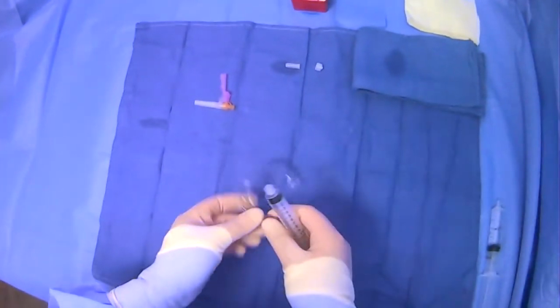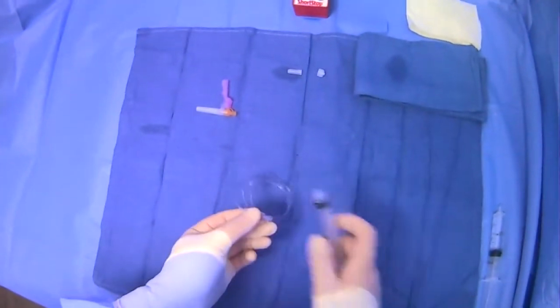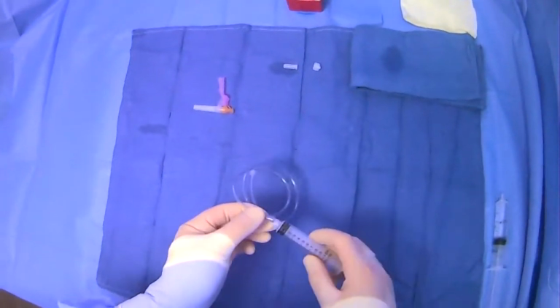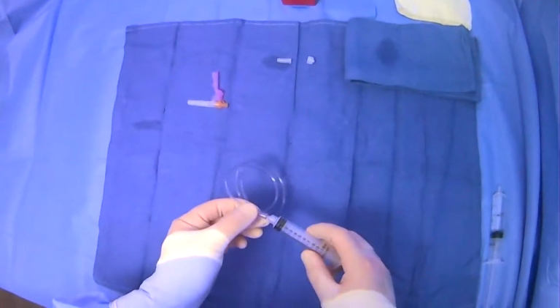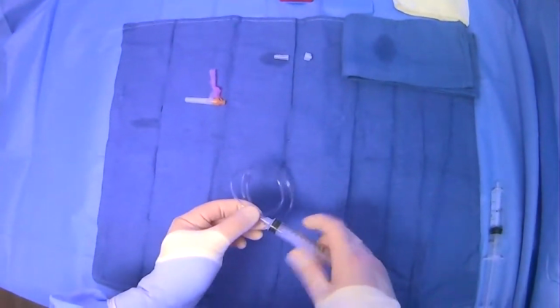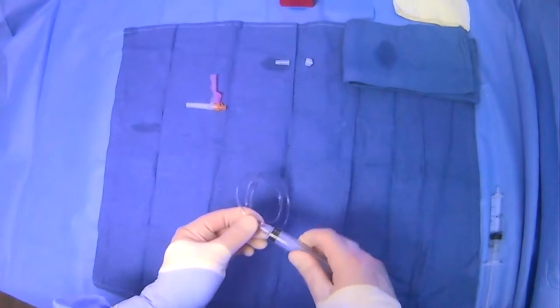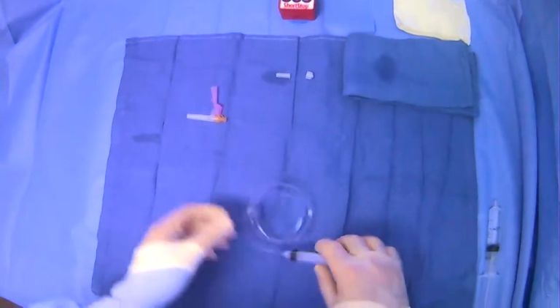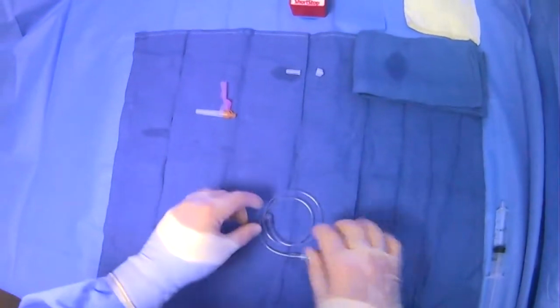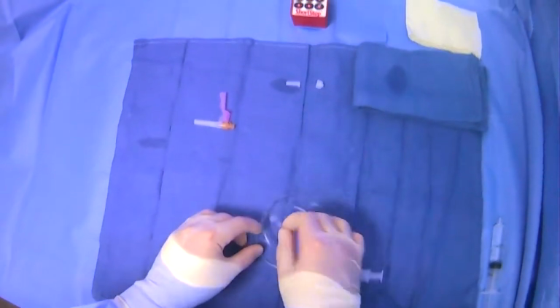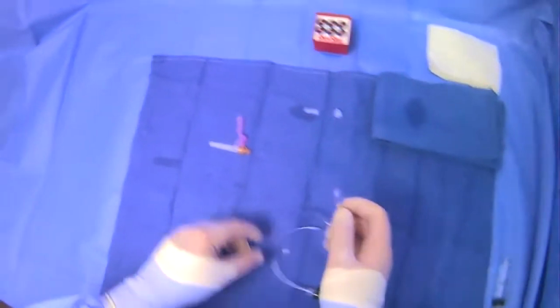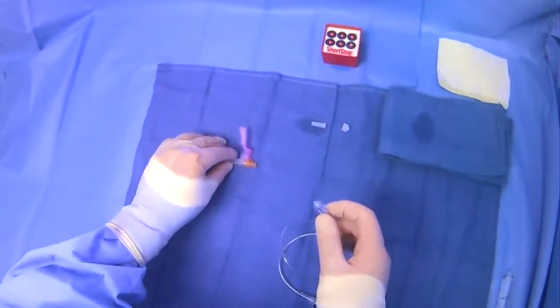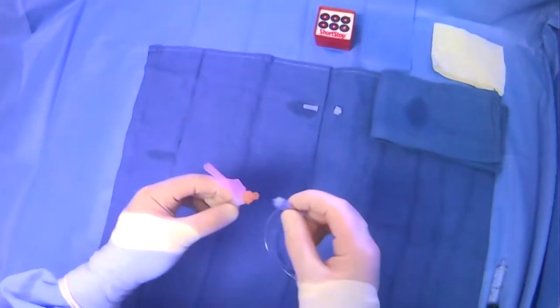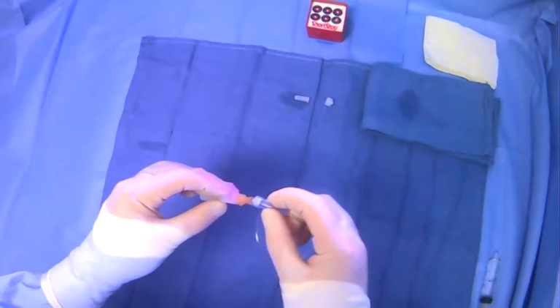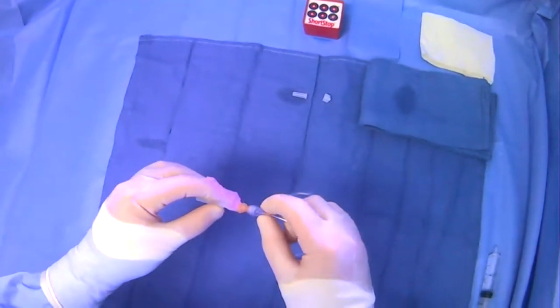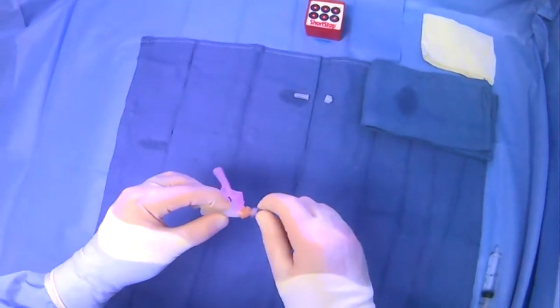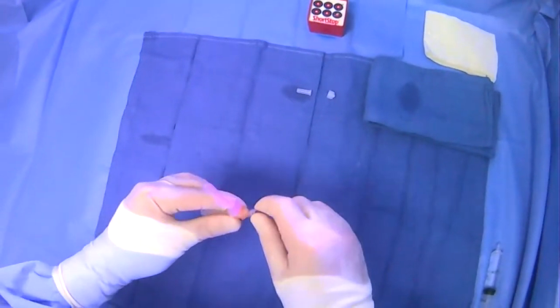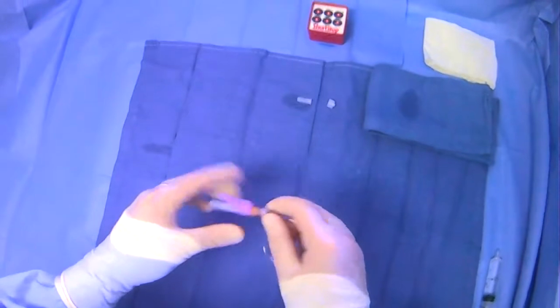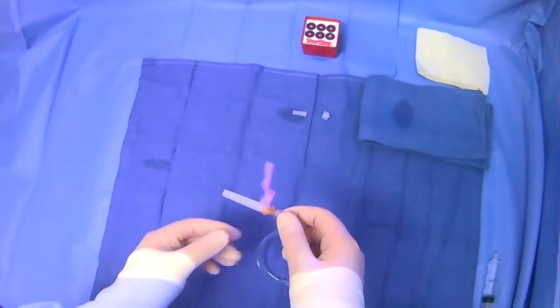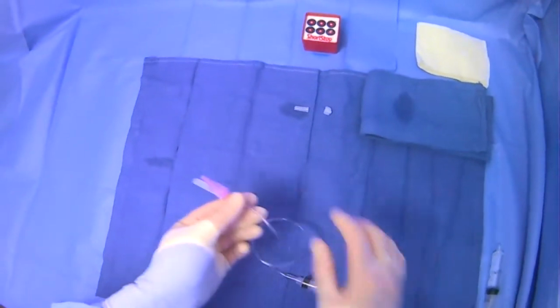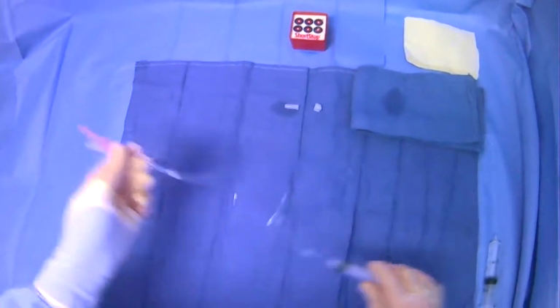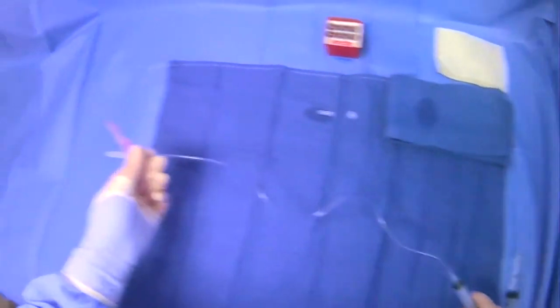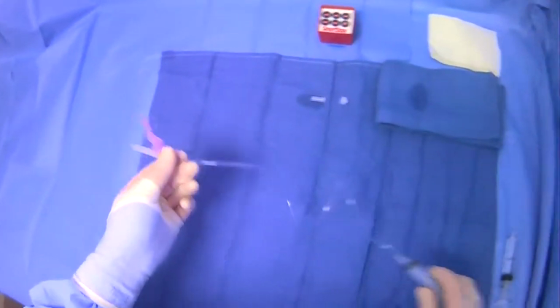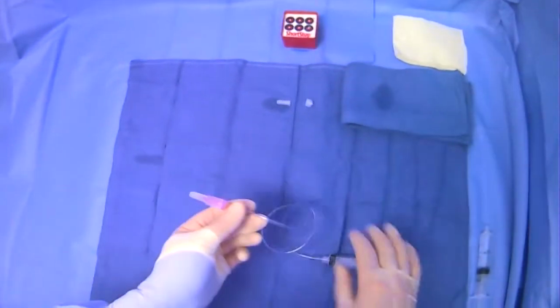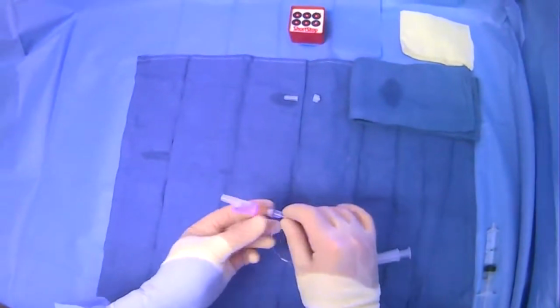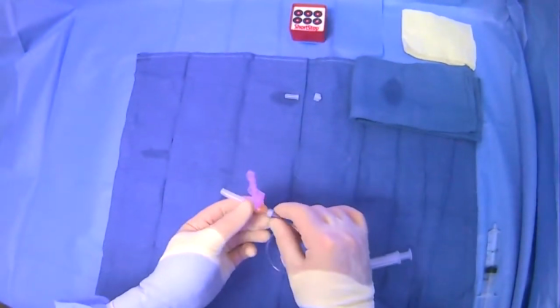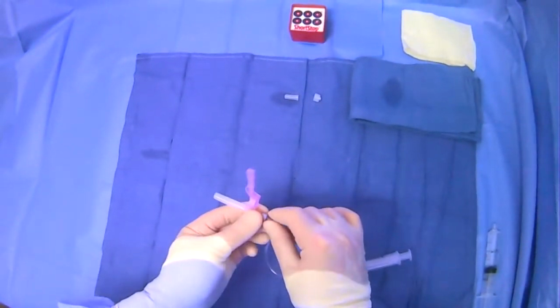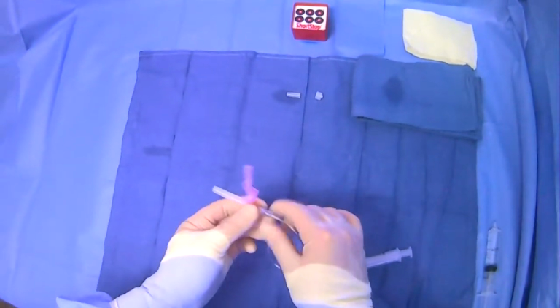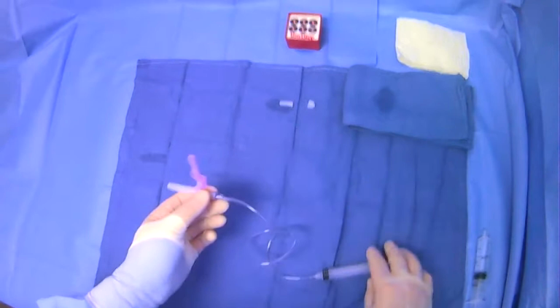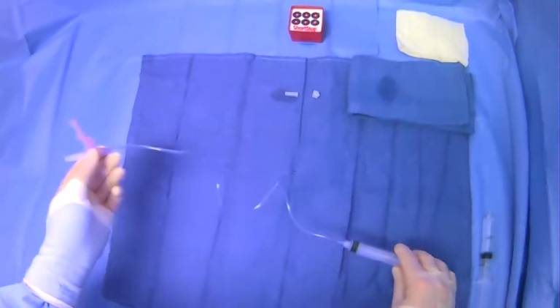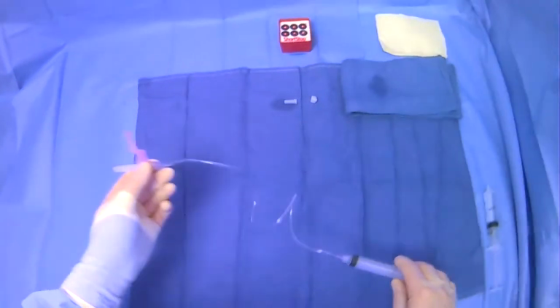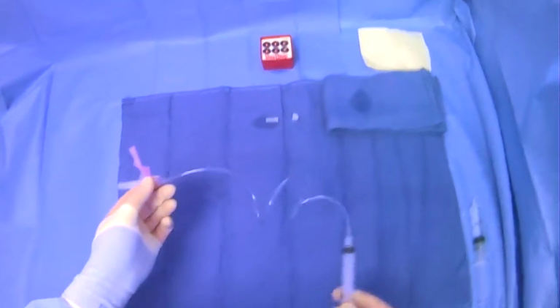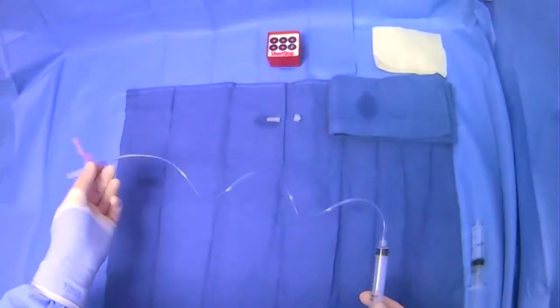There's an end that you can kind of screw, like a syringe, onto. And then the other end is something that you can screw onto something else. This way you can kind of extend your working distance, depending on what you're doing.